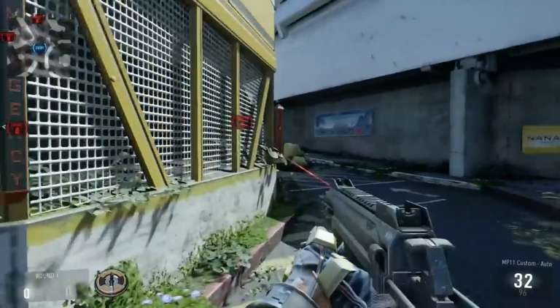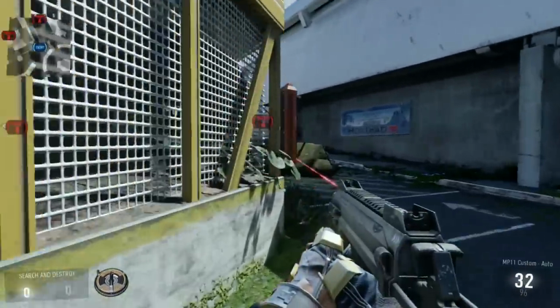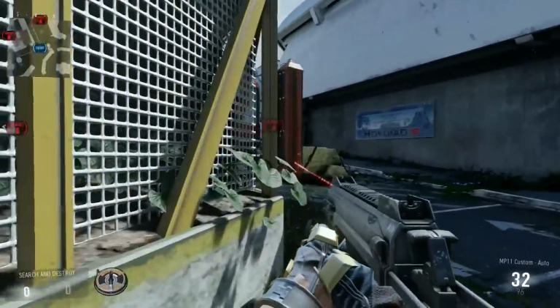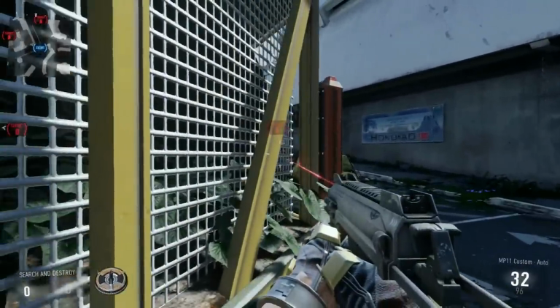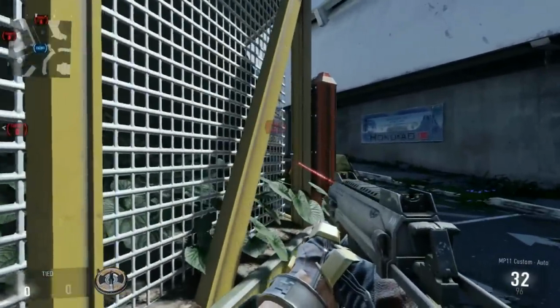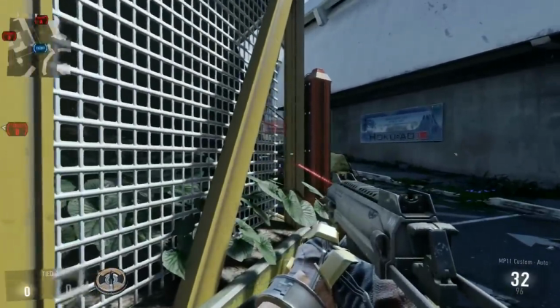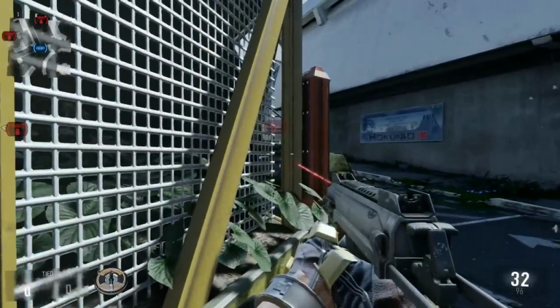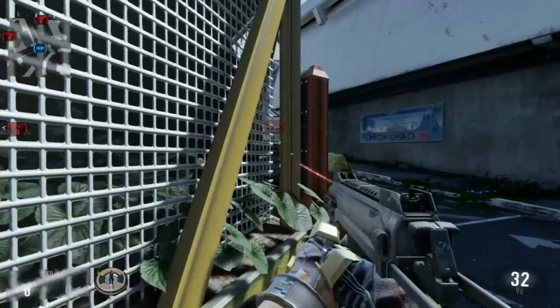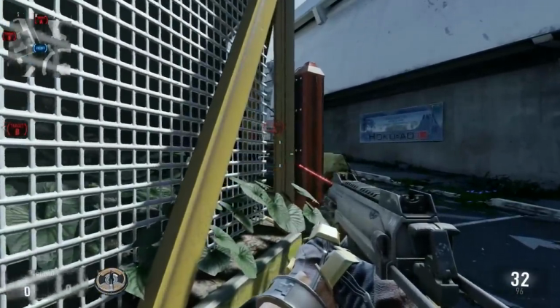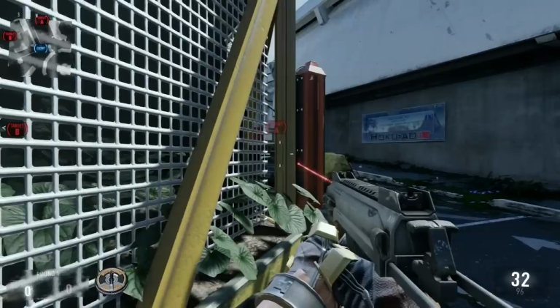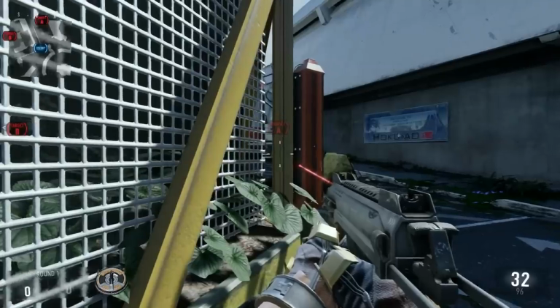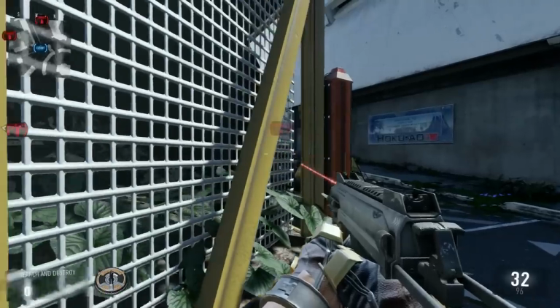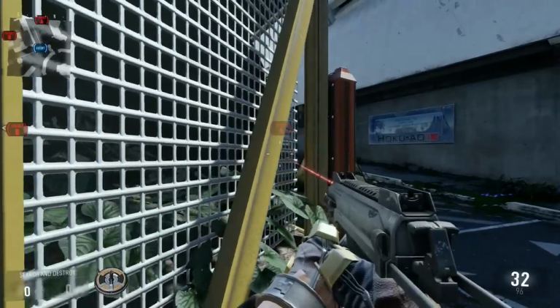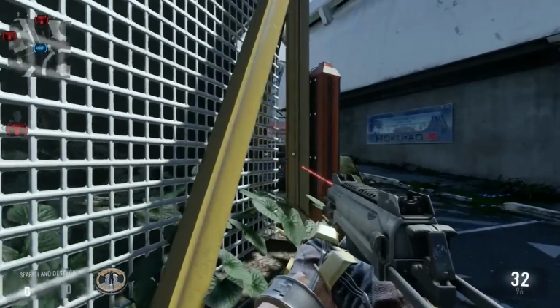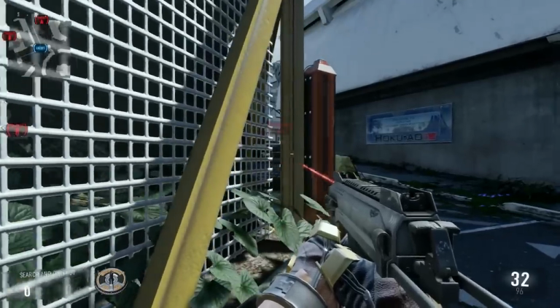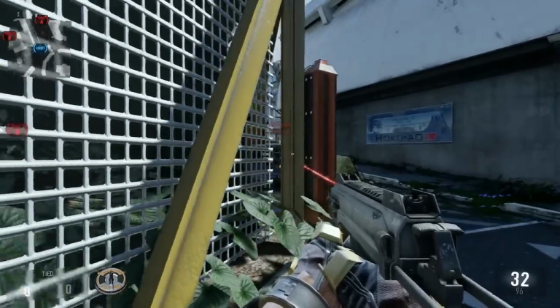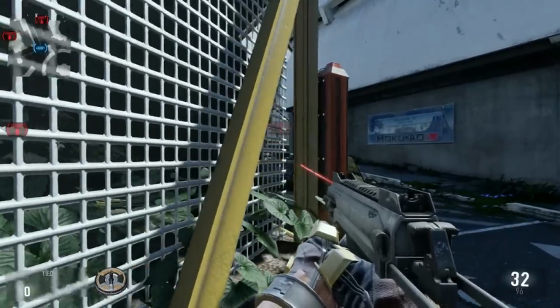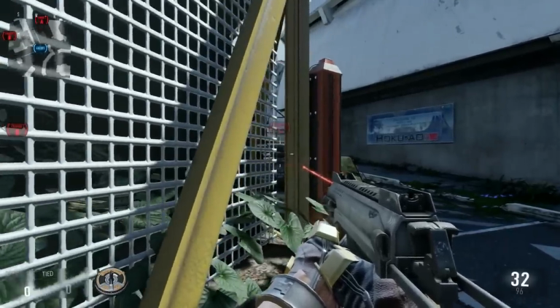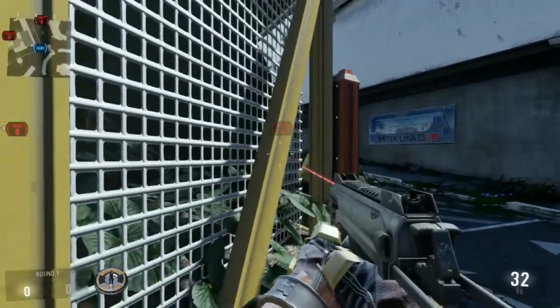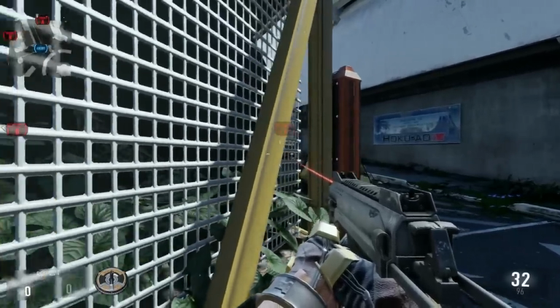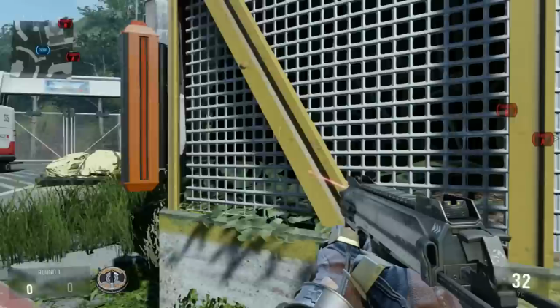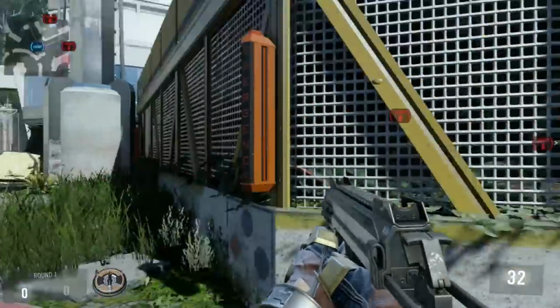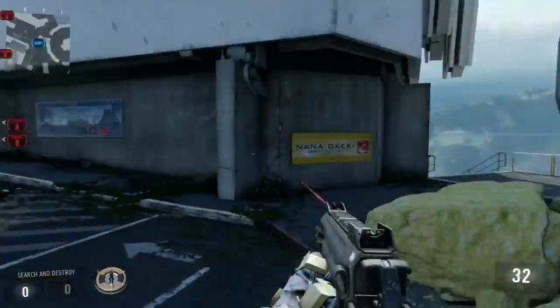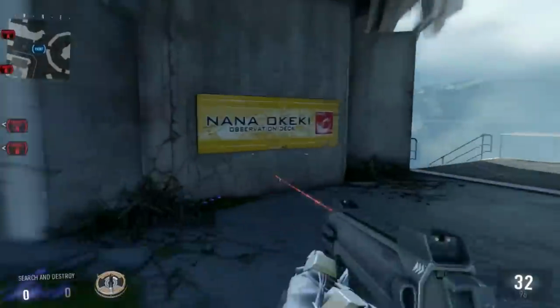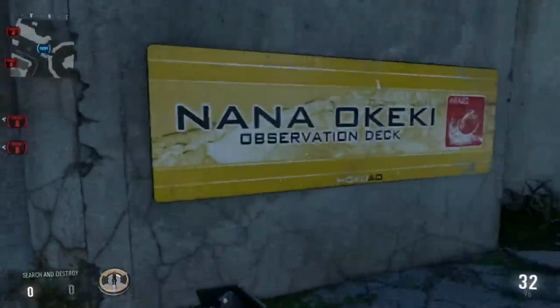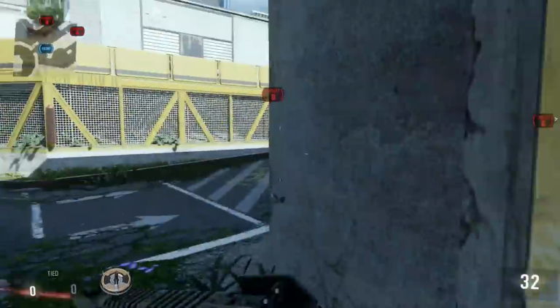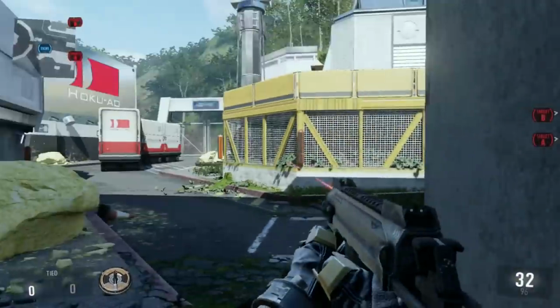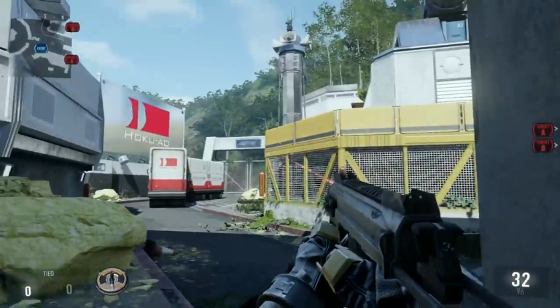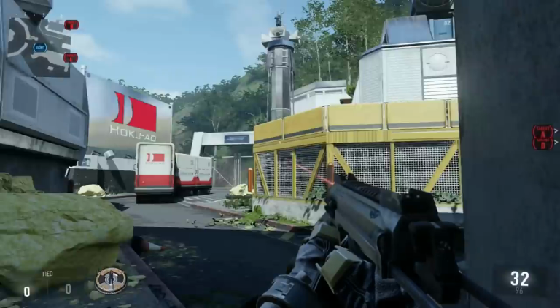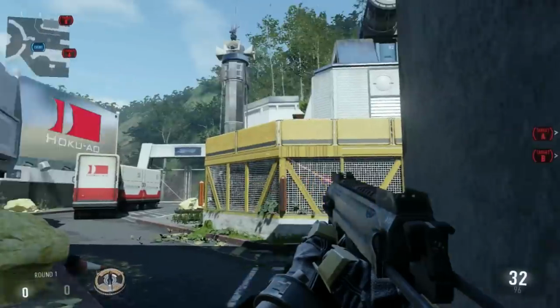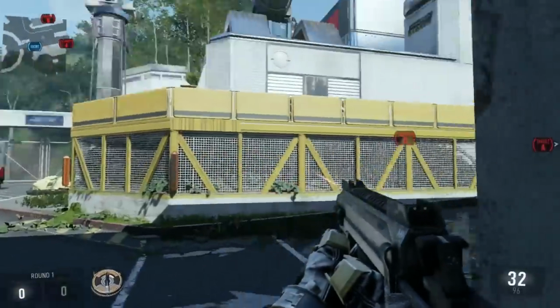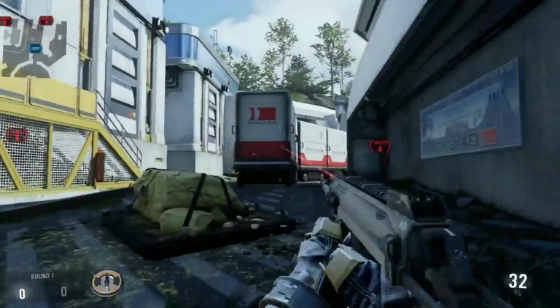The next spot is this corner here. This one you can use with an AR, a sniper, whatever. You can just look through this little corner and you can see the A-bomb site. You just have to worry about your back, so this is more of a two-person spot — have one person sit here and watch the flank.